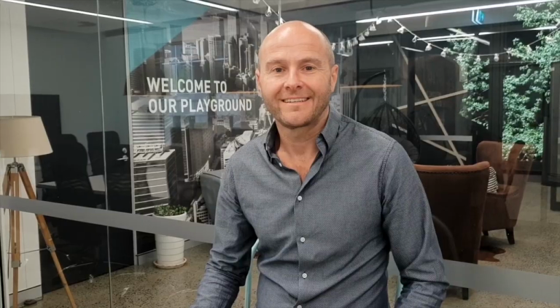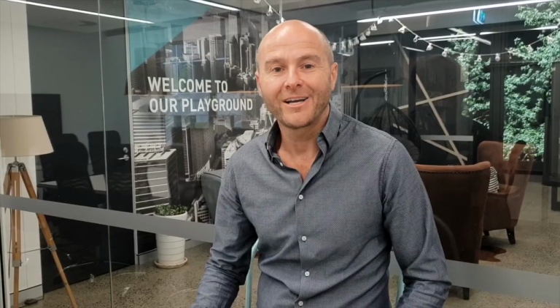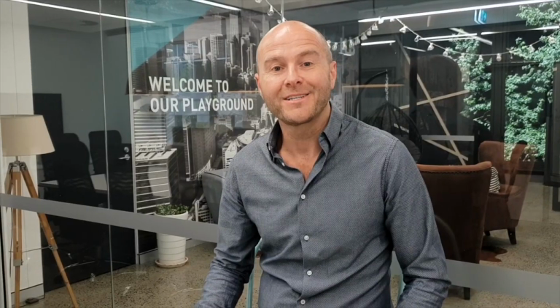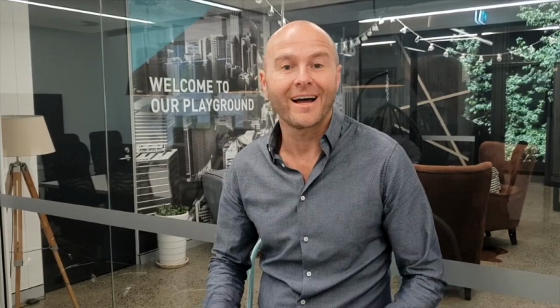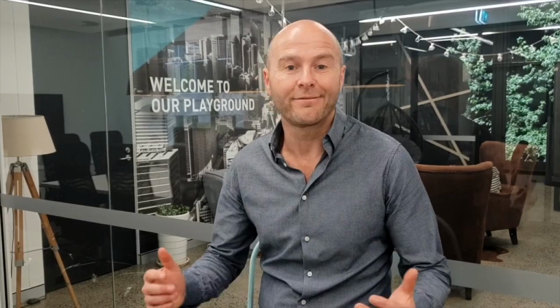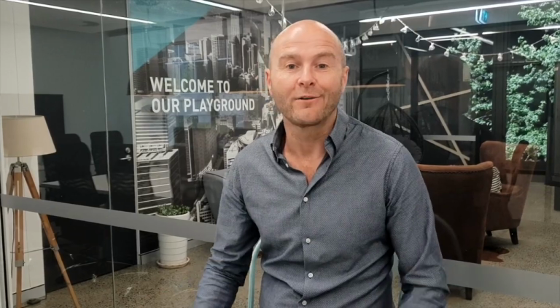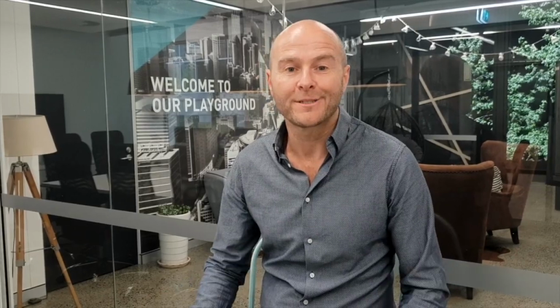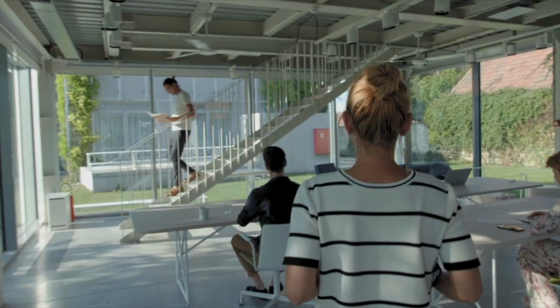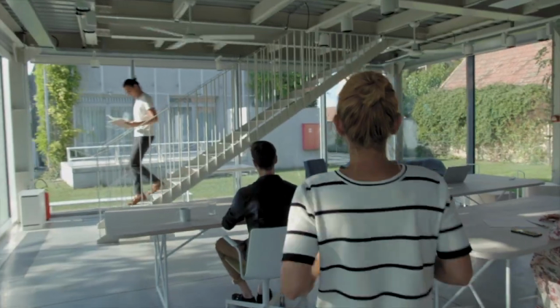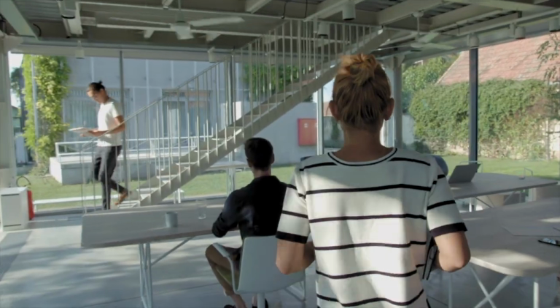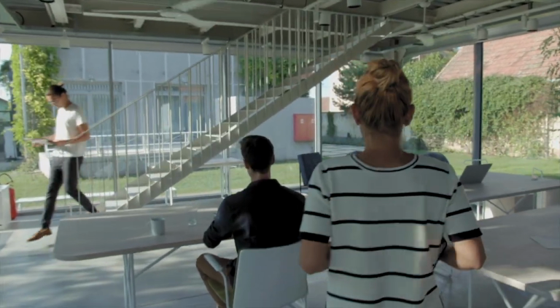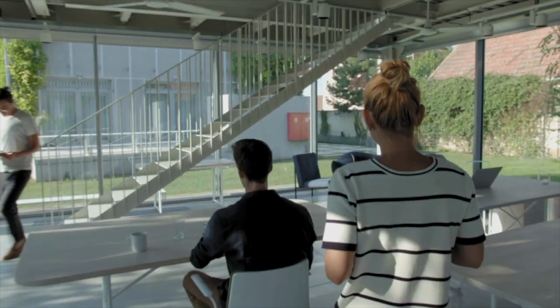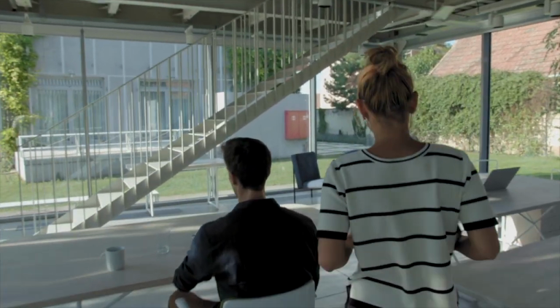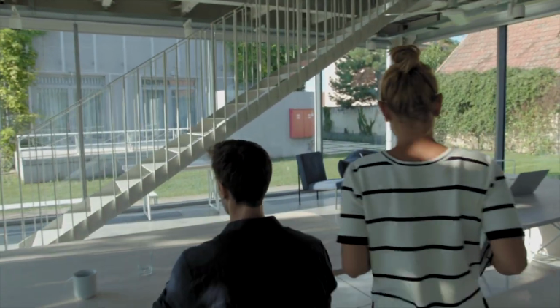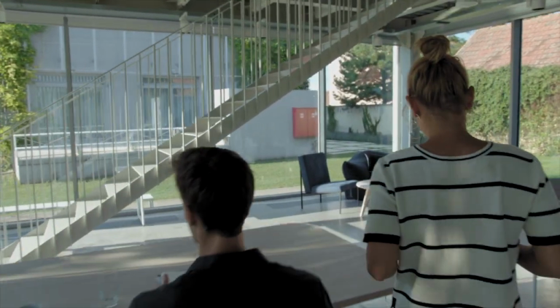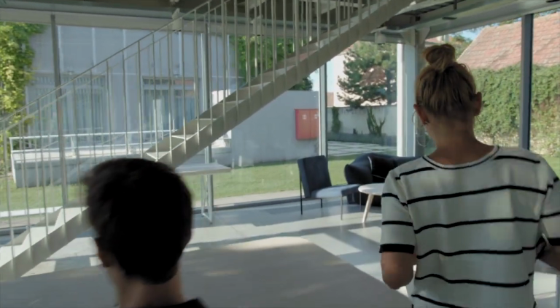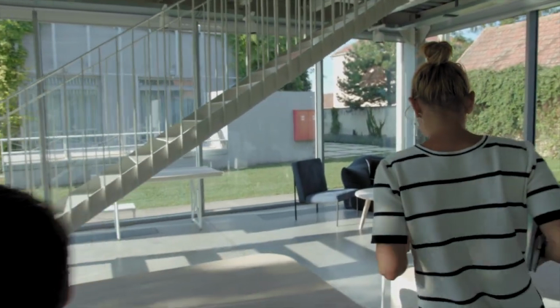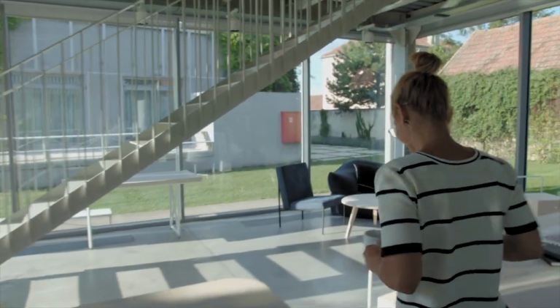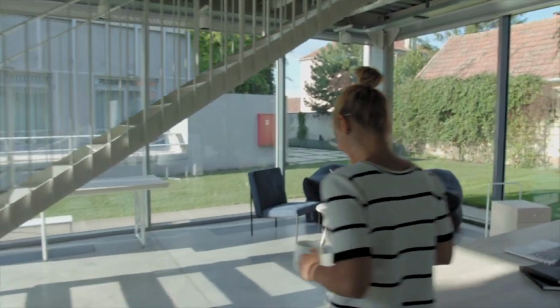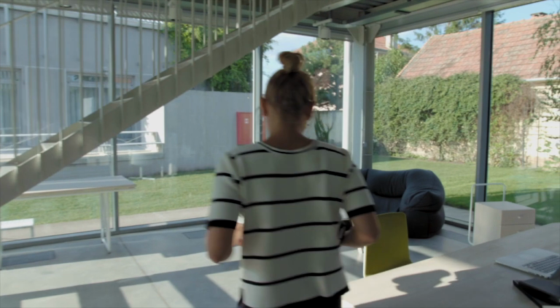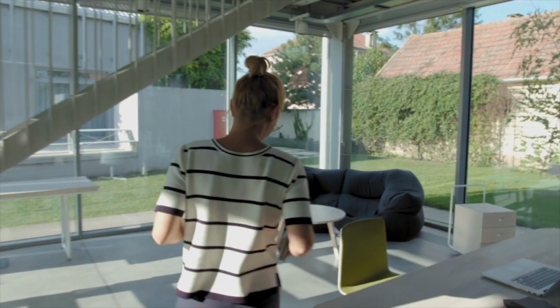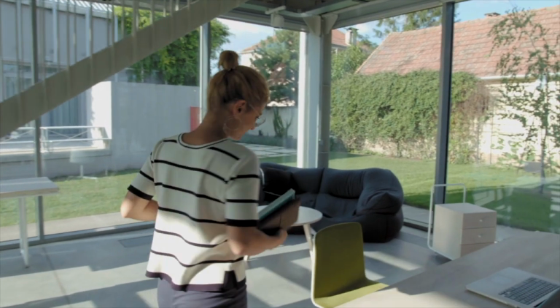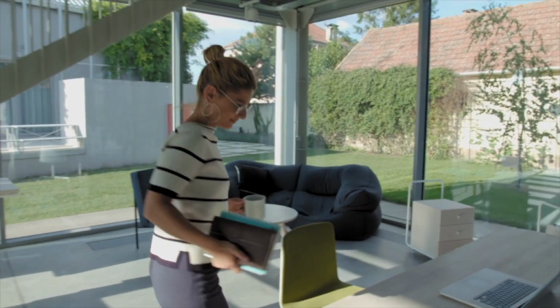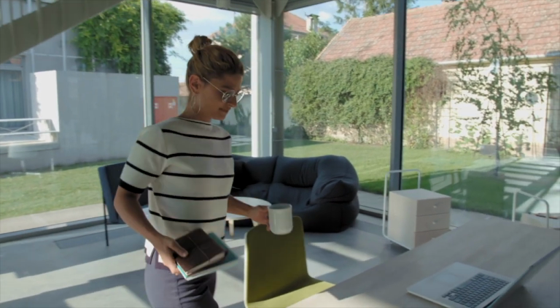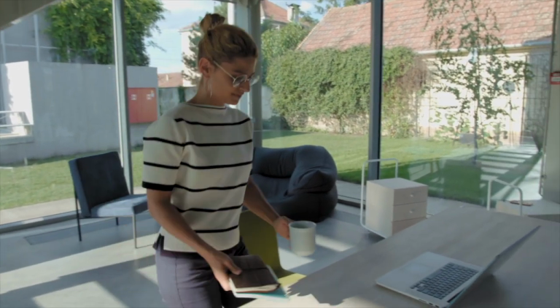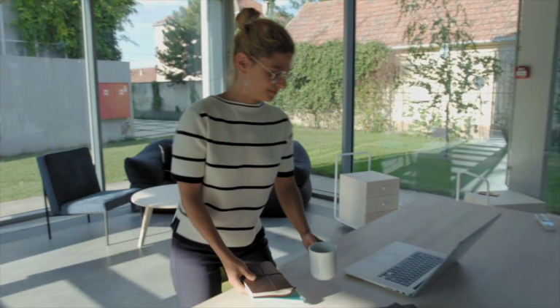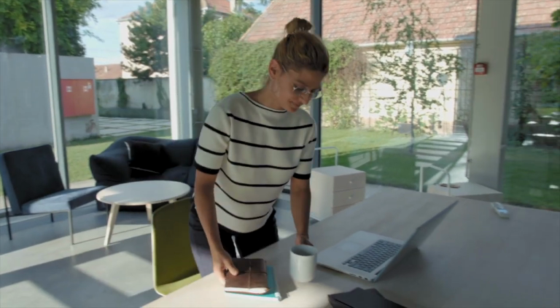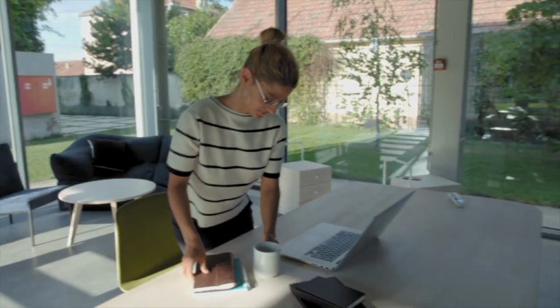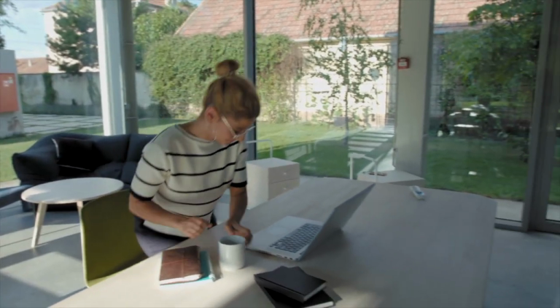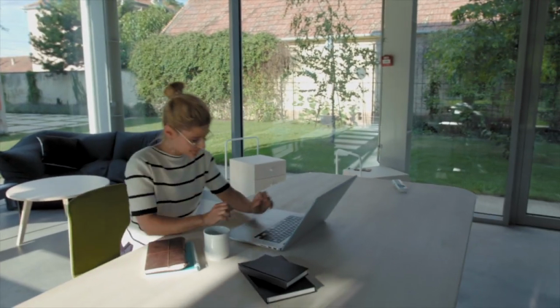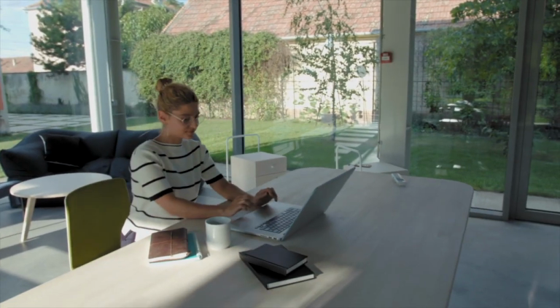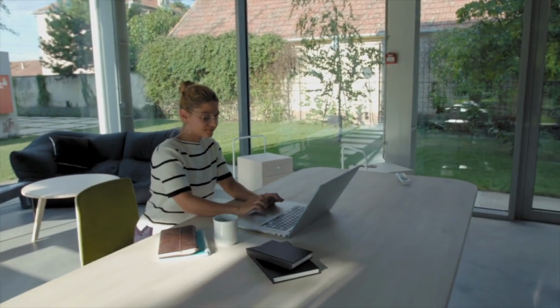Hi guys, Grant here, founder of Officer. Abacus is a one-click solution the tenant can use to share, compare and view all of their favourite workspaces that we've sent to them, including yours.